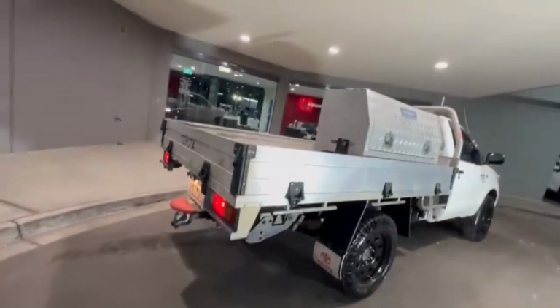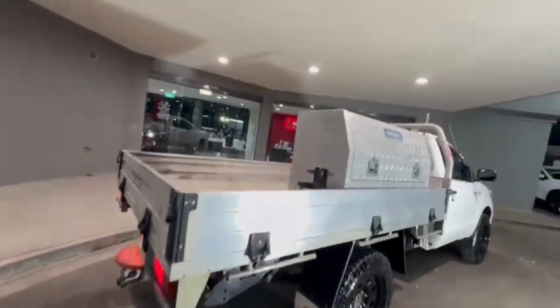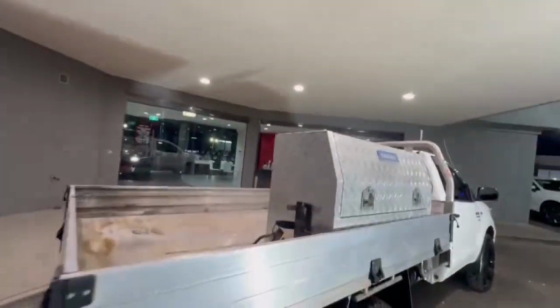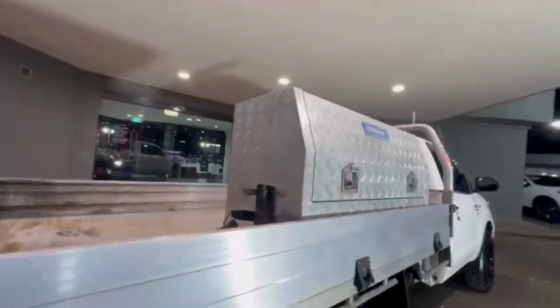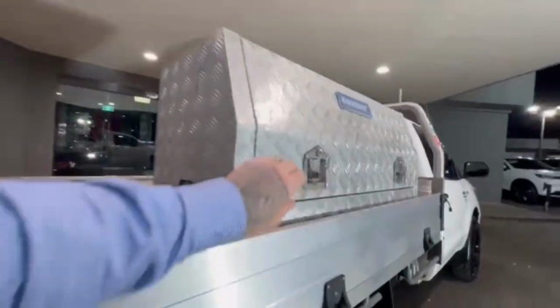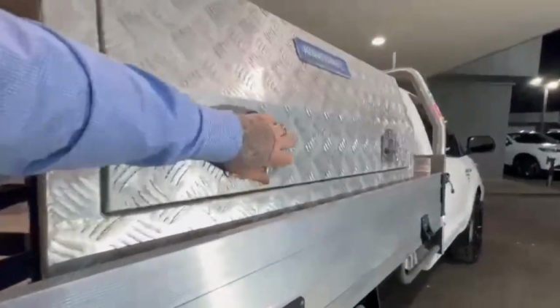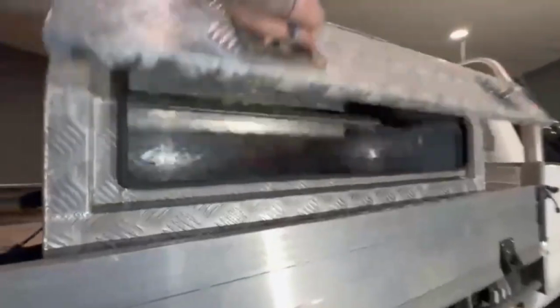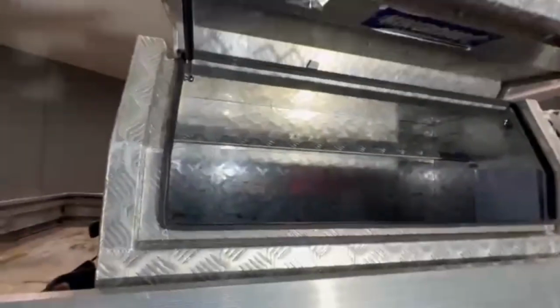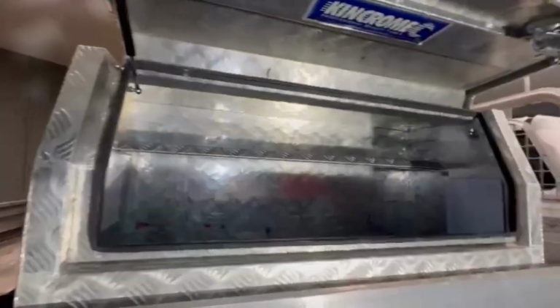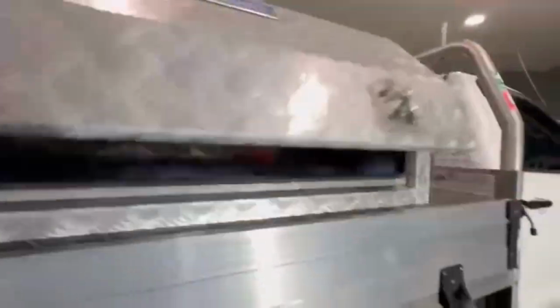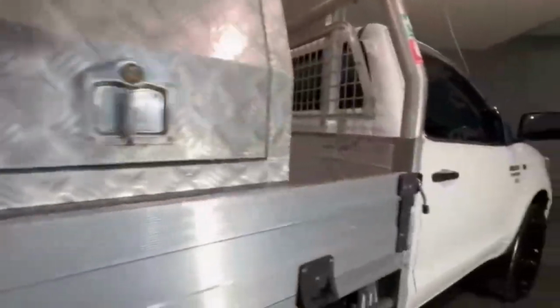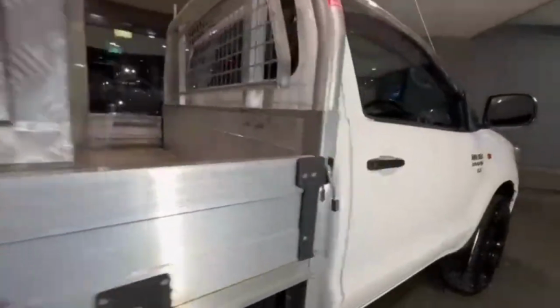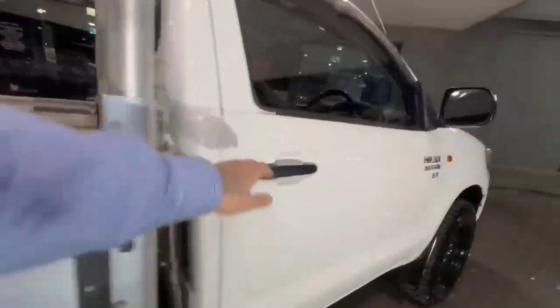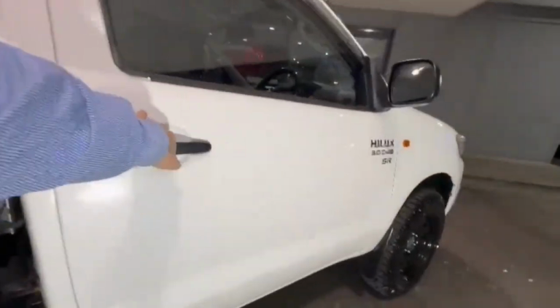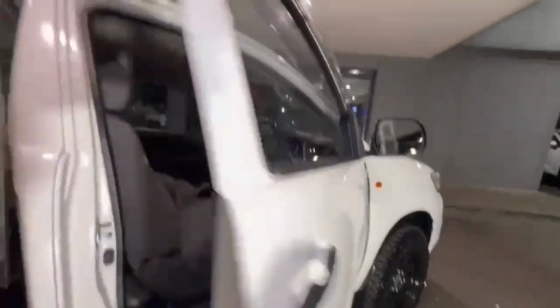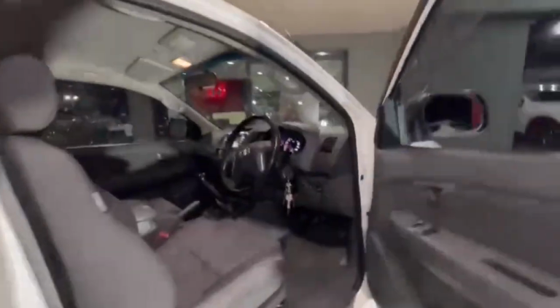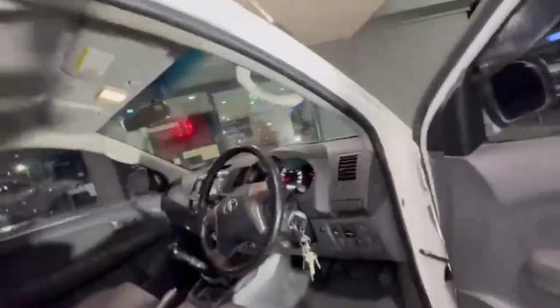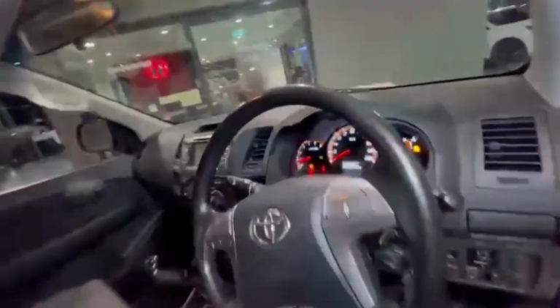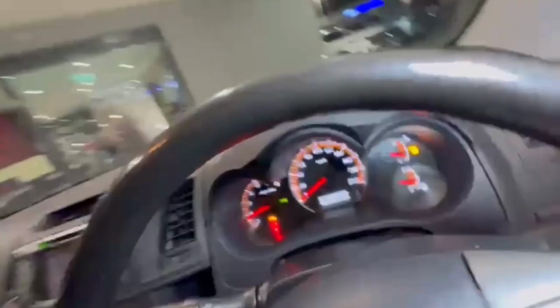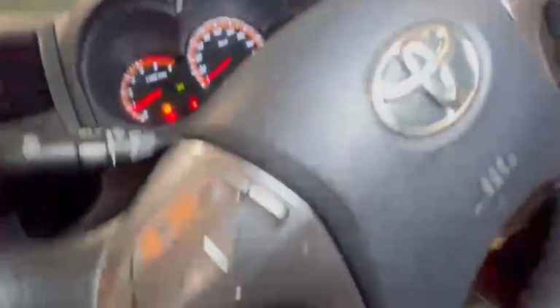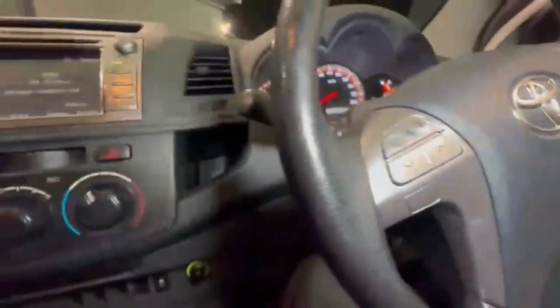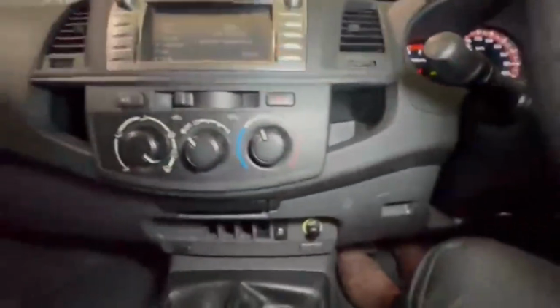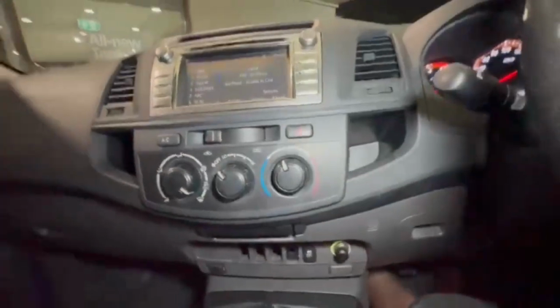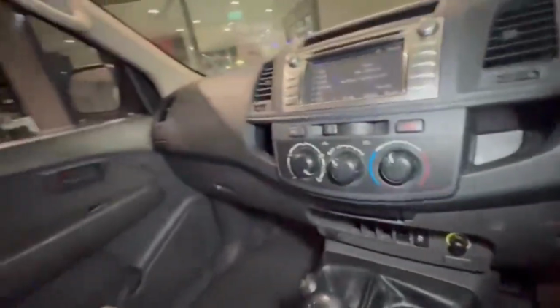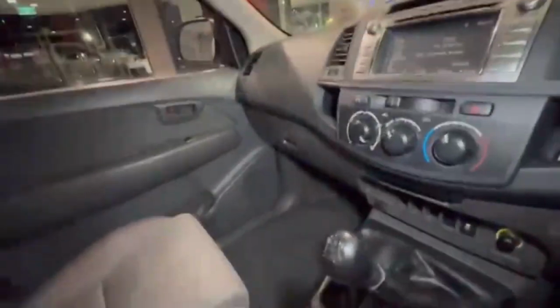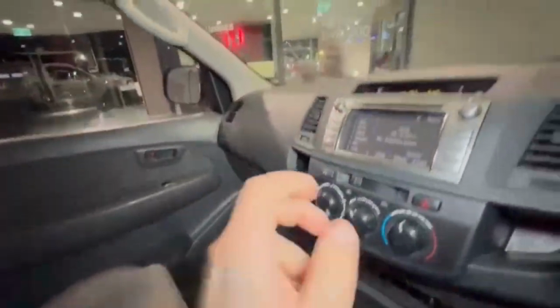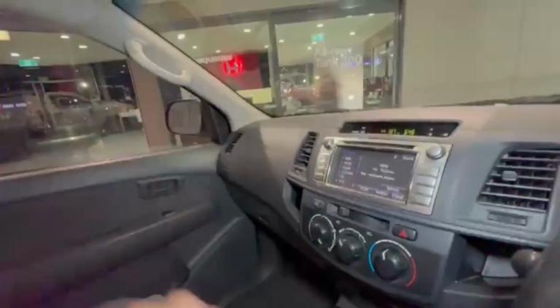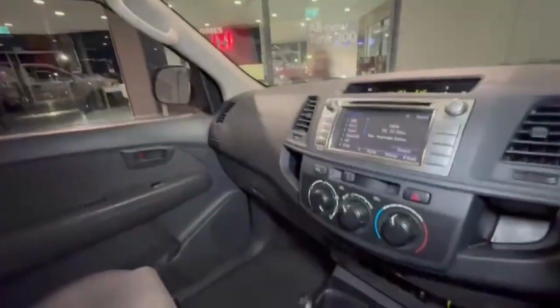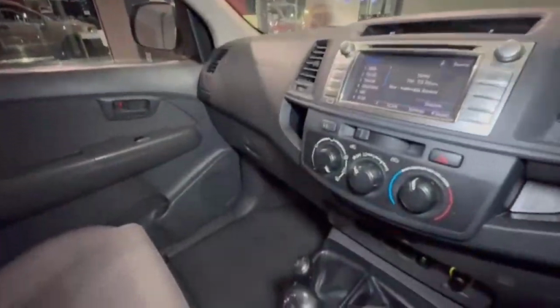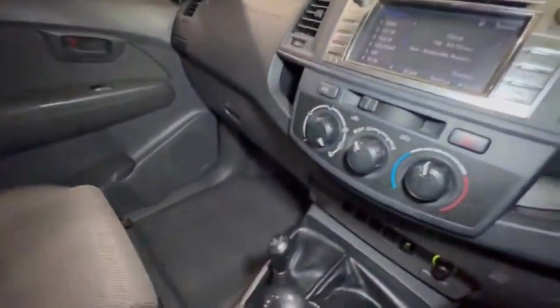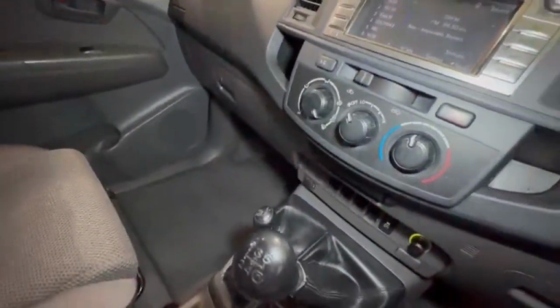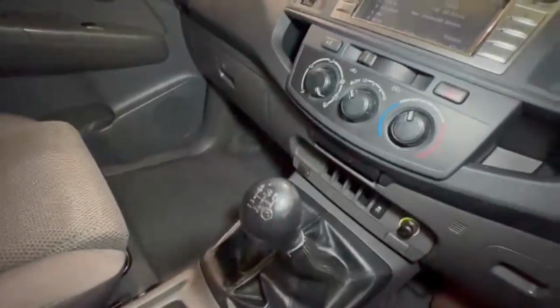Continuing around you have a really nice size toolbox, and jumping on in we do have under 108,000 k's on the clock, your cruise control, a nice size head unit, and so much more.